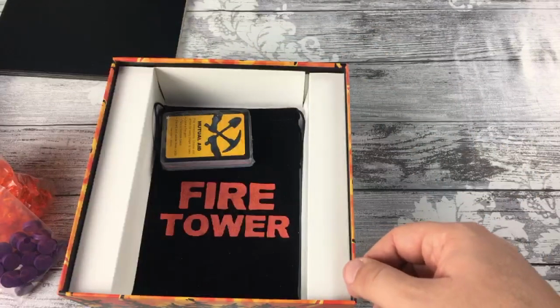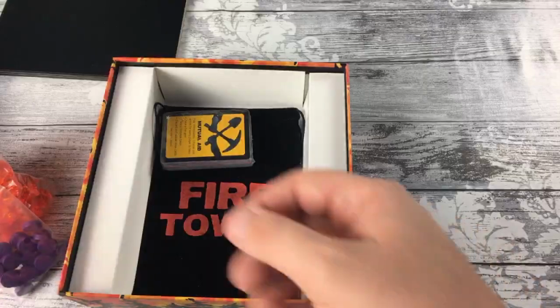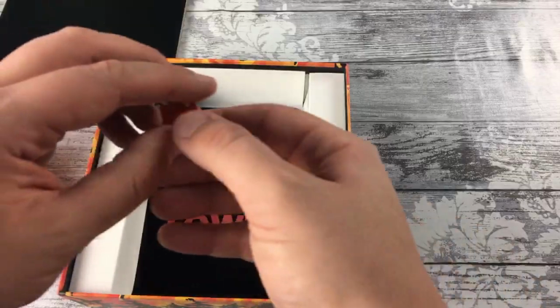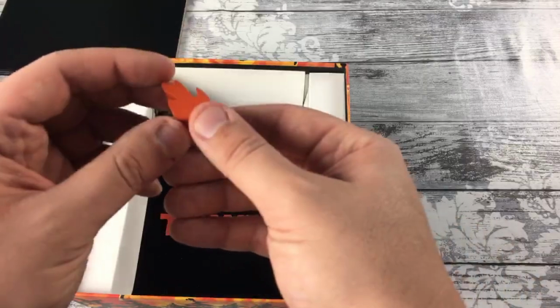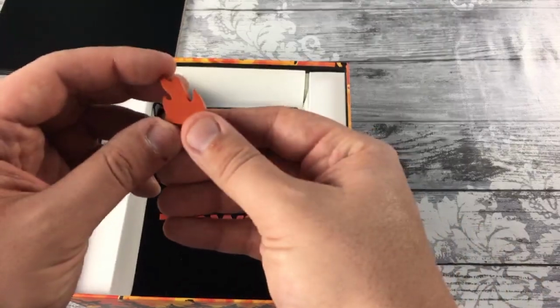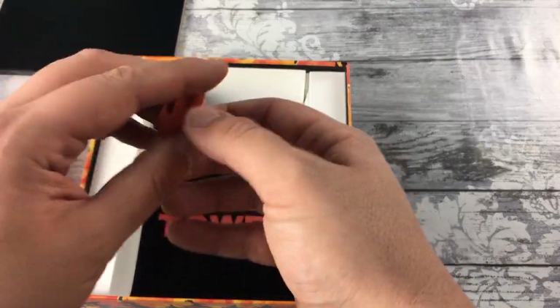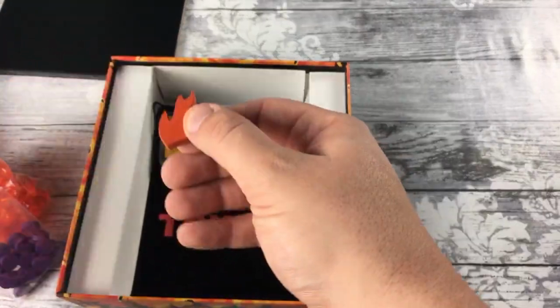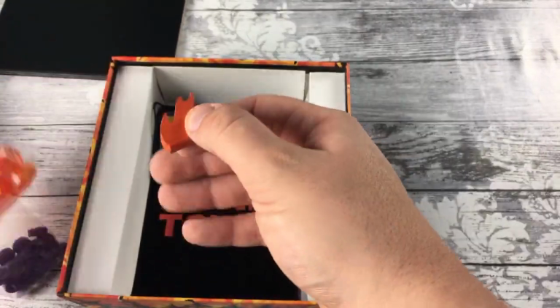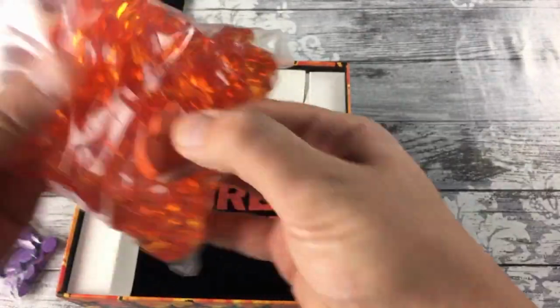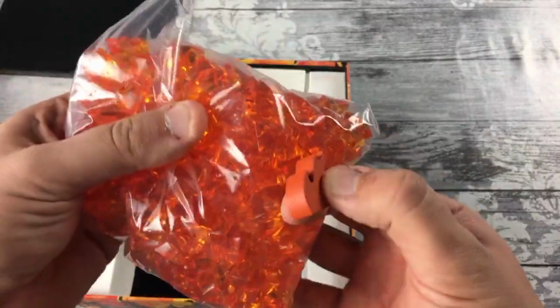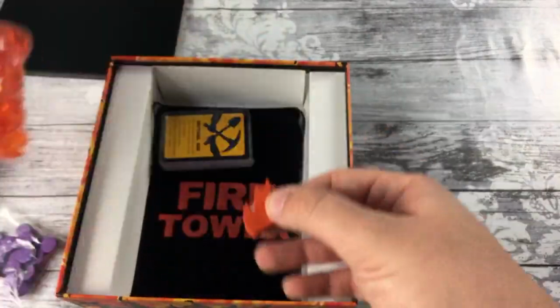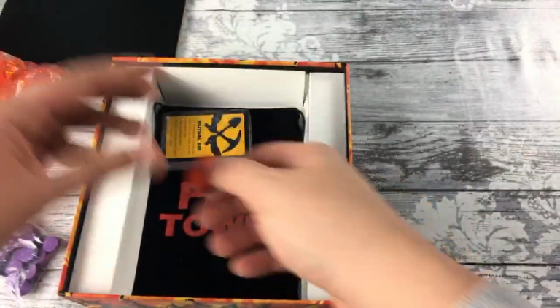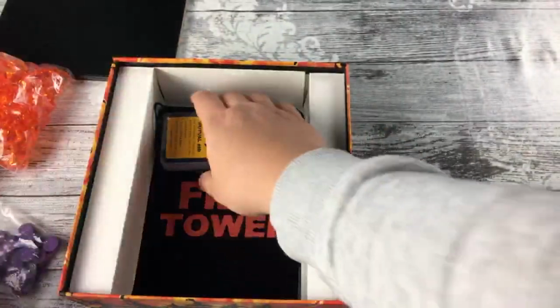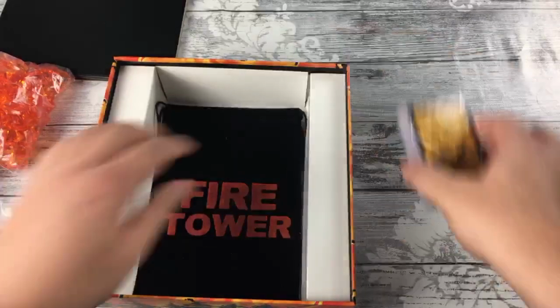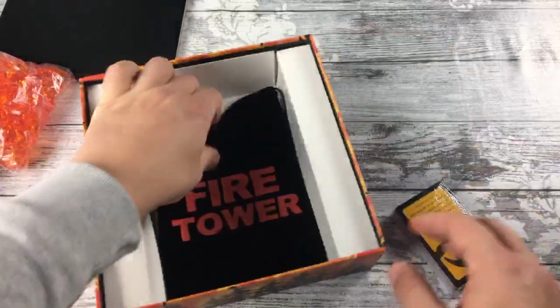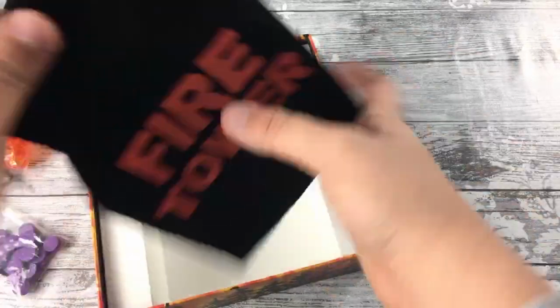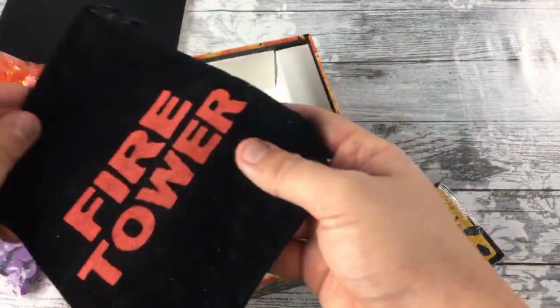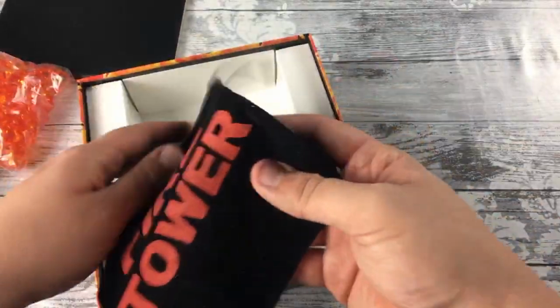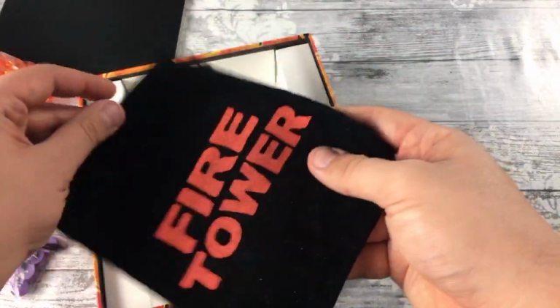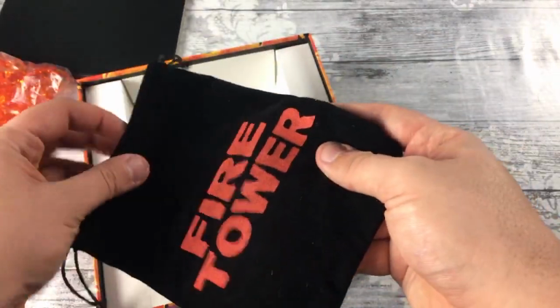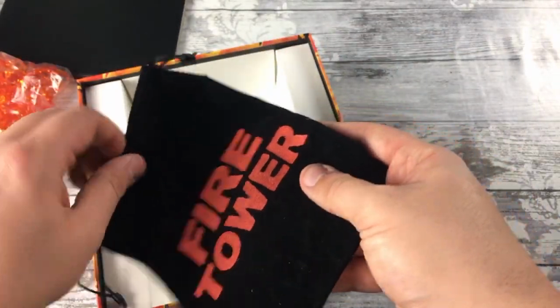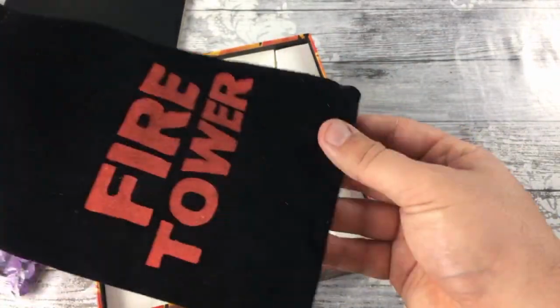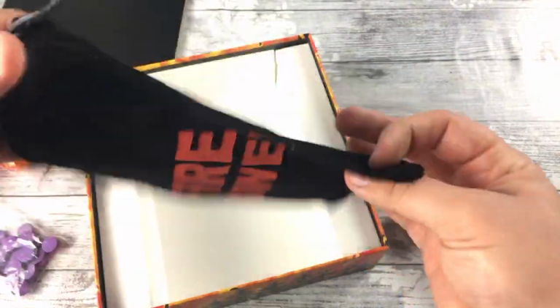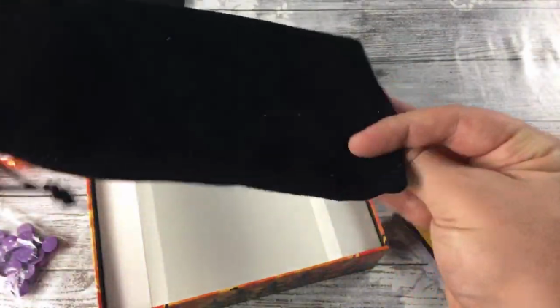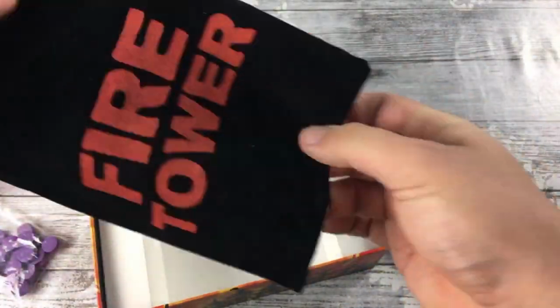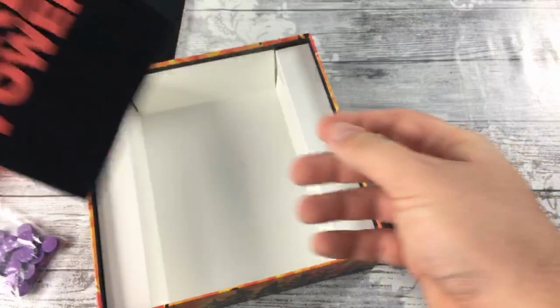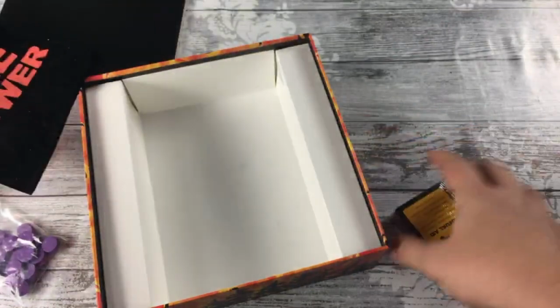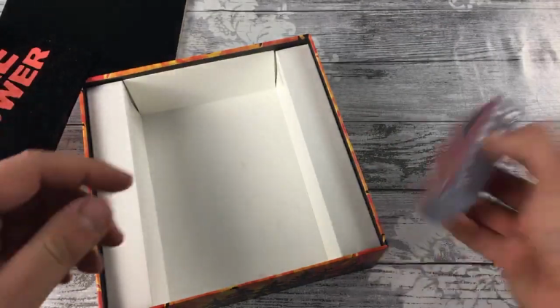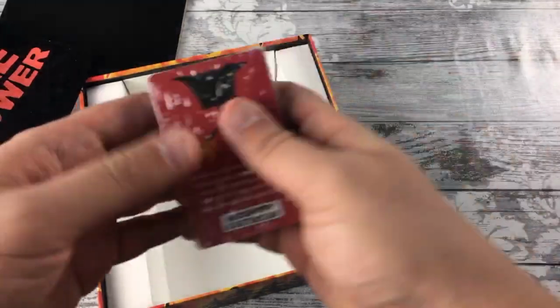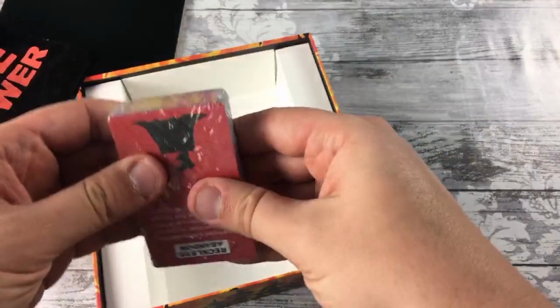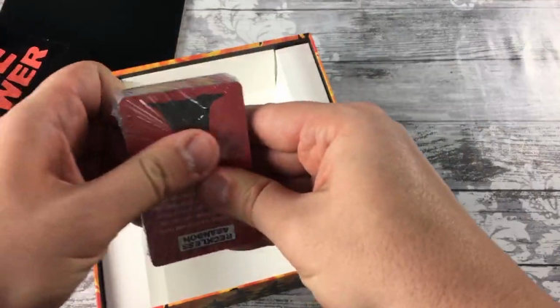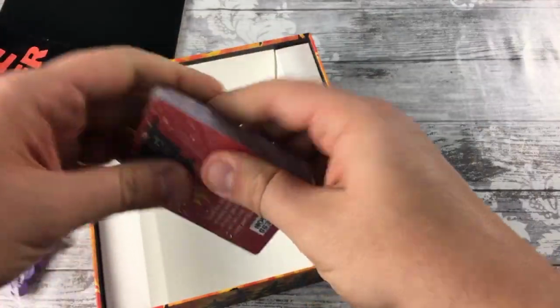It would be interesting to have all wooden tokens like this as your fire tokens as well, but the orange gems look great too. We have a bag which I'm going to assume is for the fire tokens — it's nice to have. And then the cards.